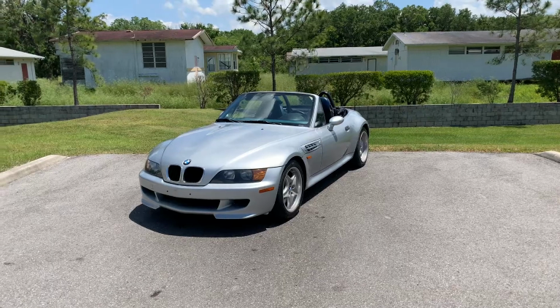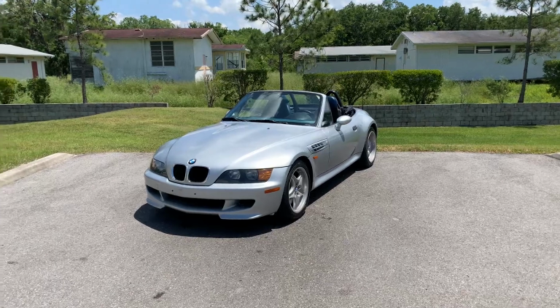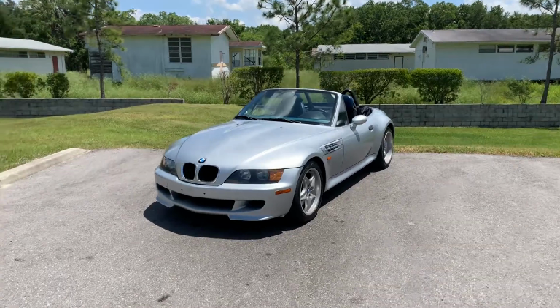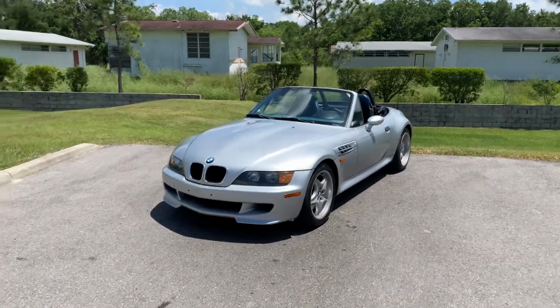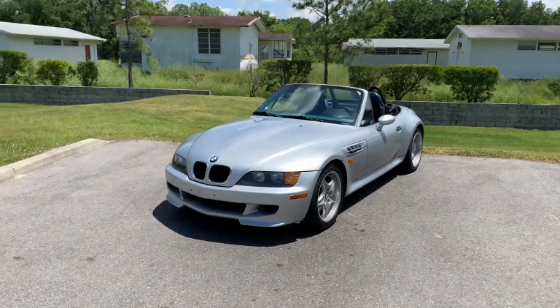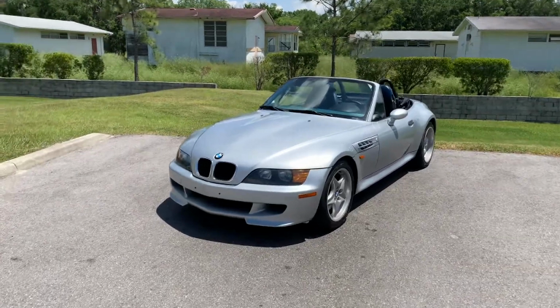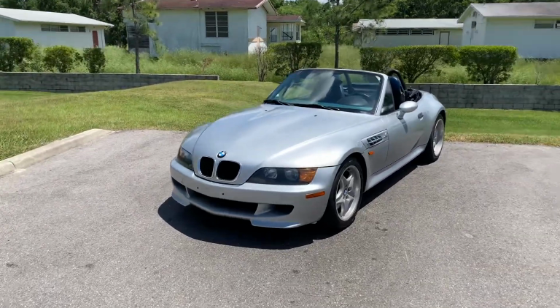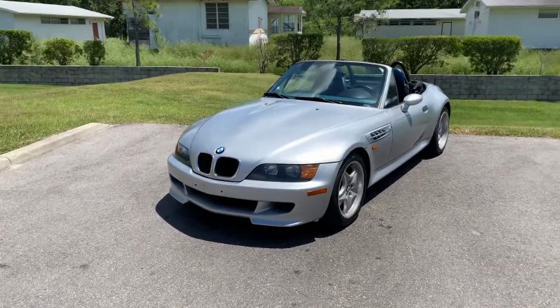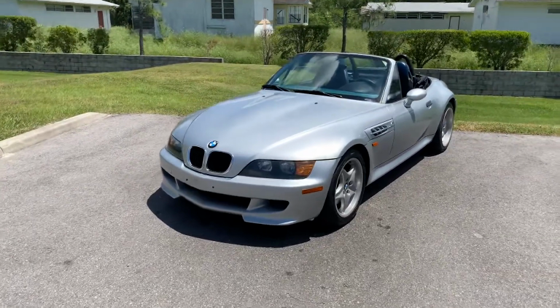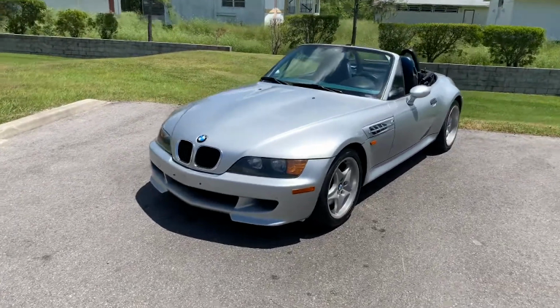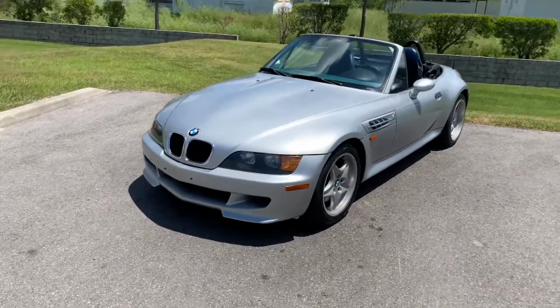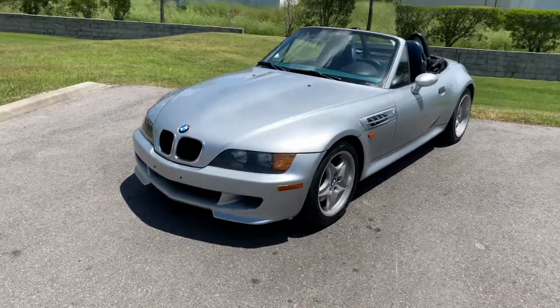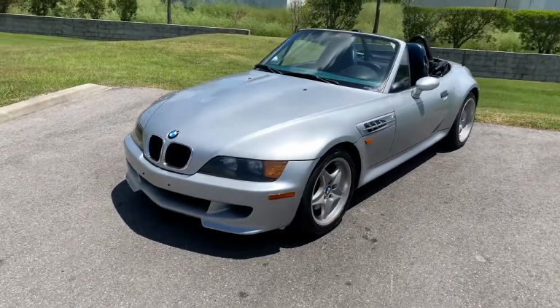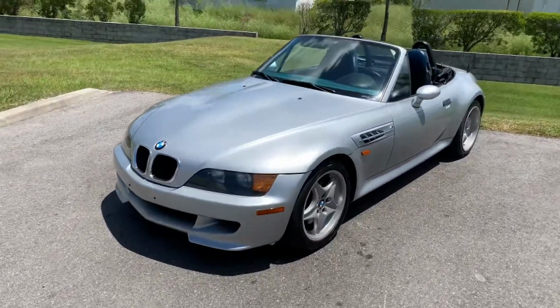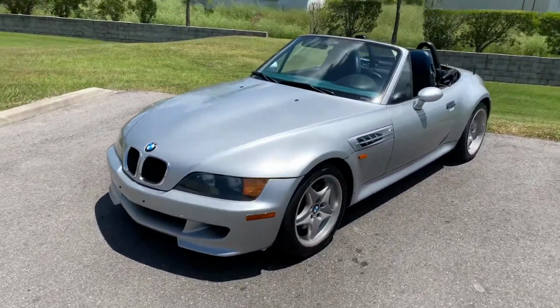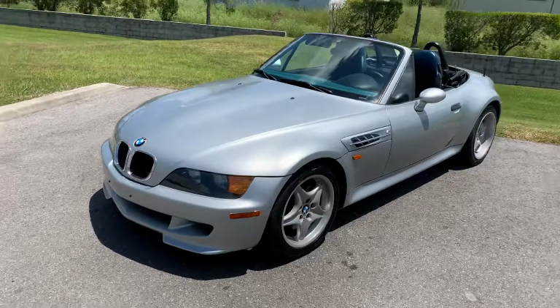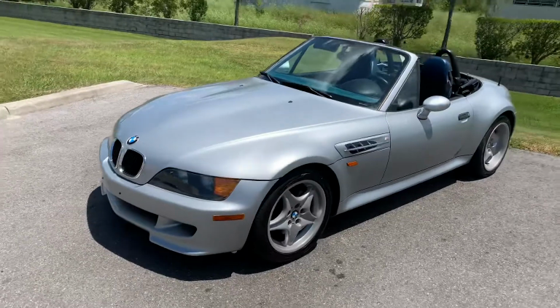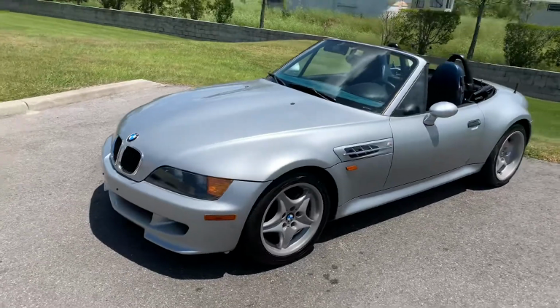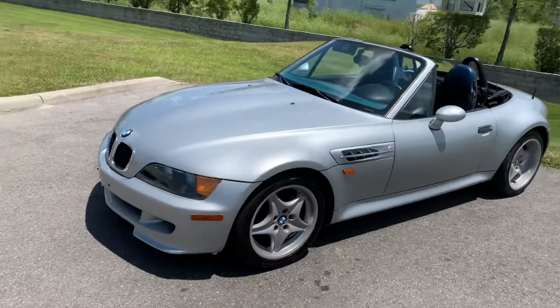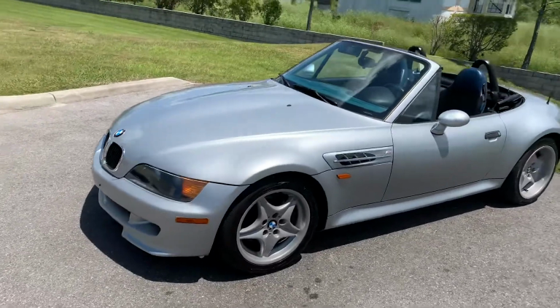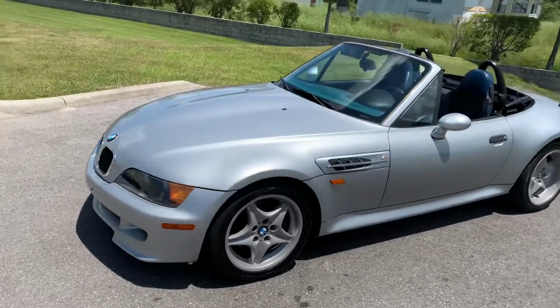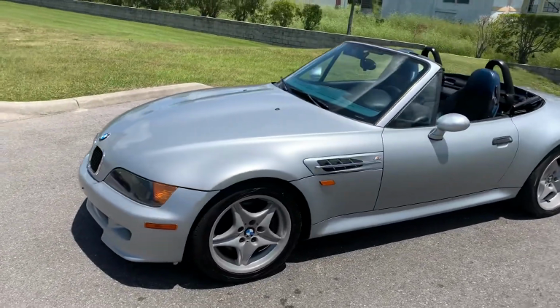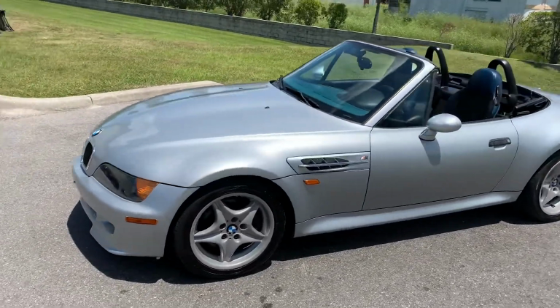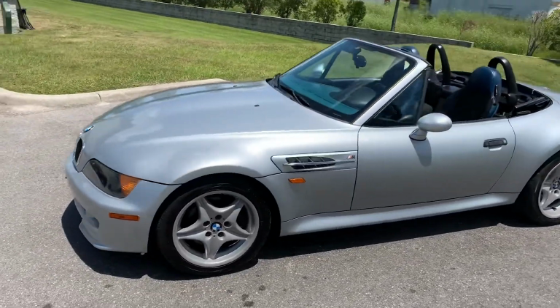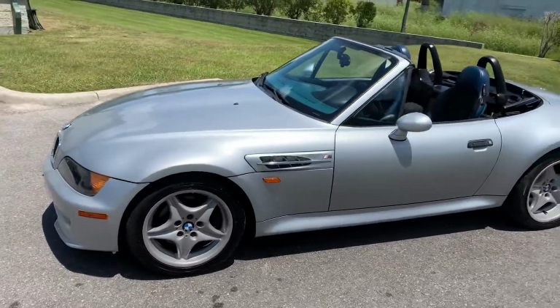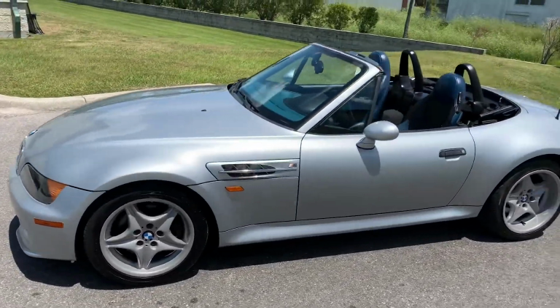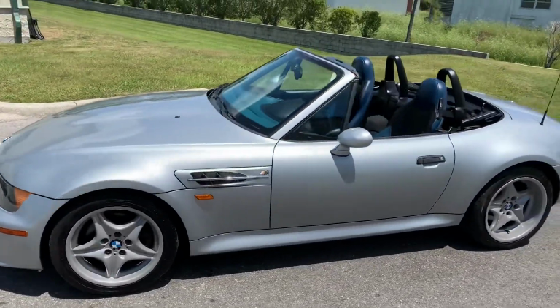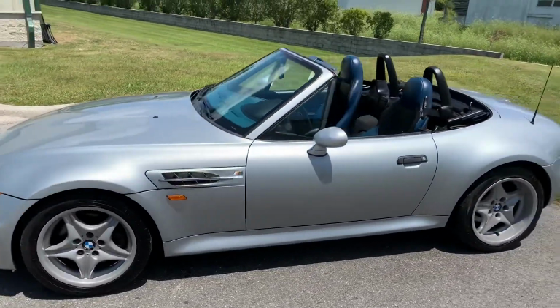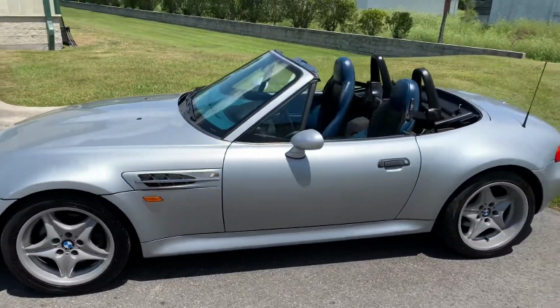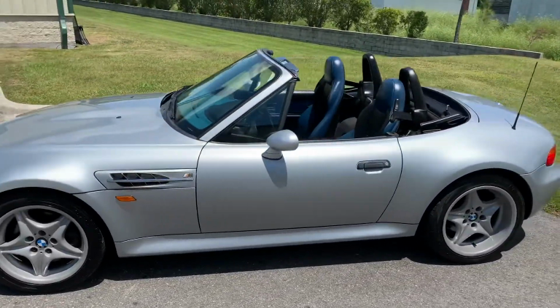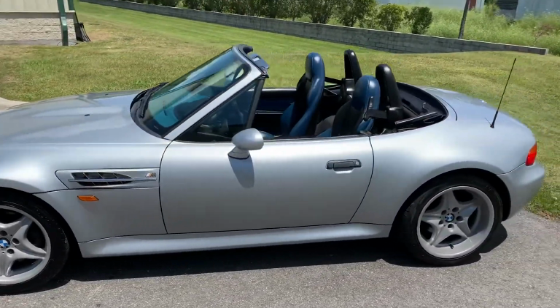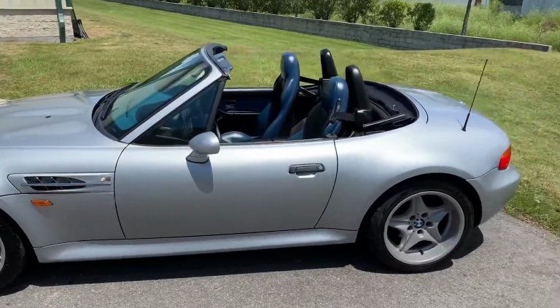Thanks for clicking on our video. Today we're looking at a 1998 little Roadster by BMW here.